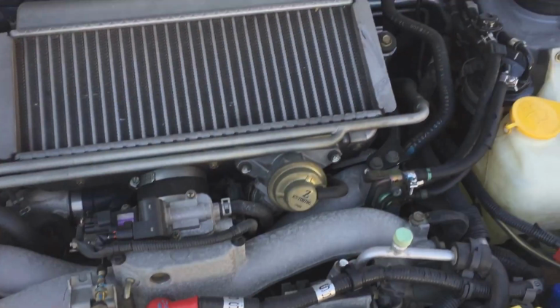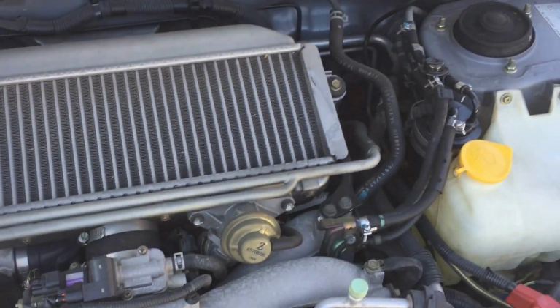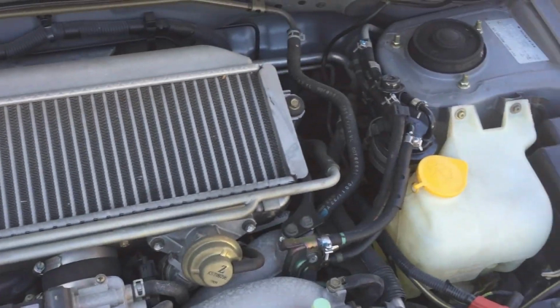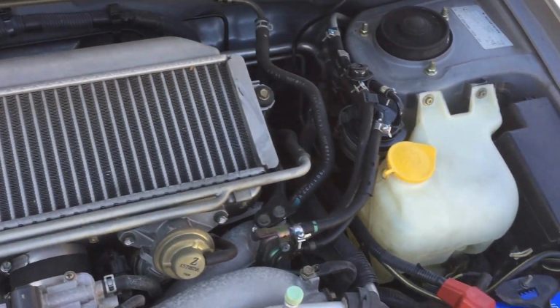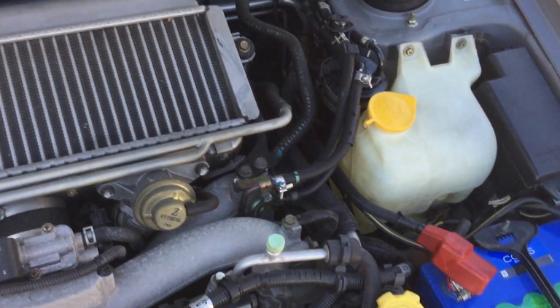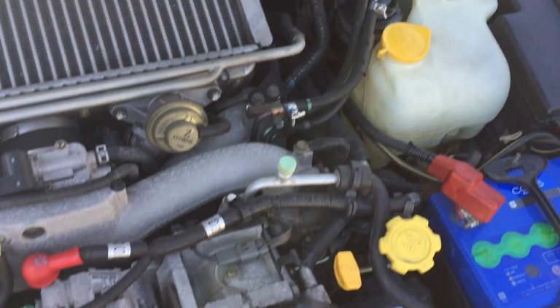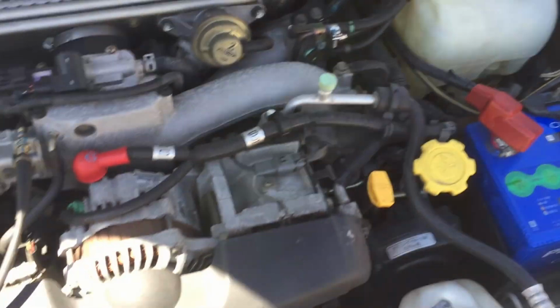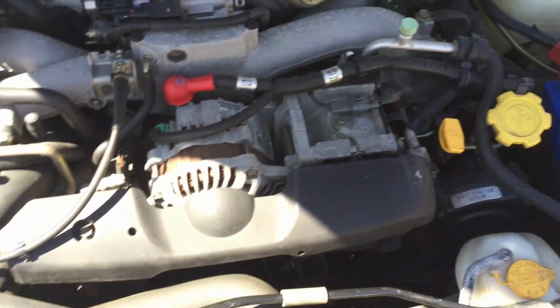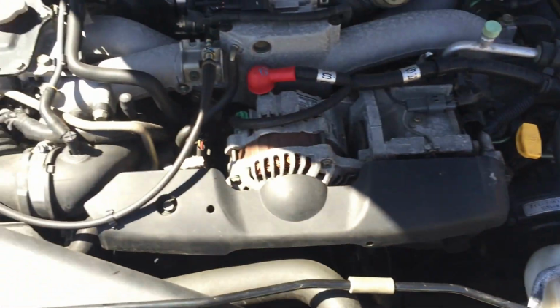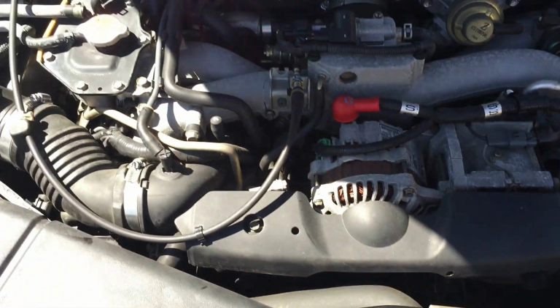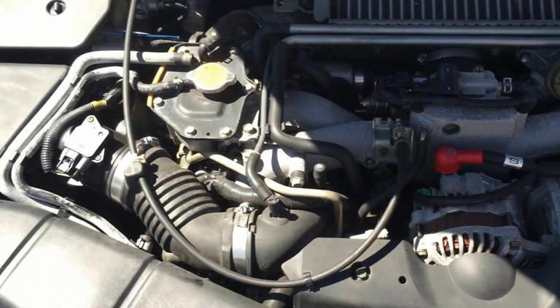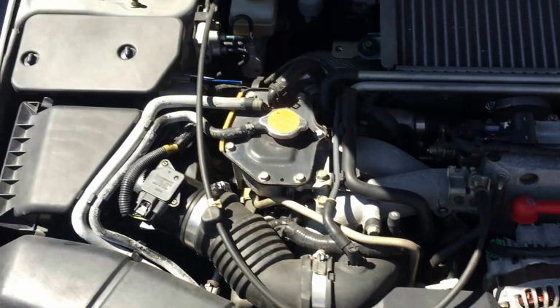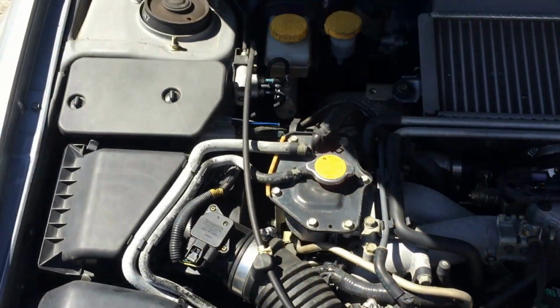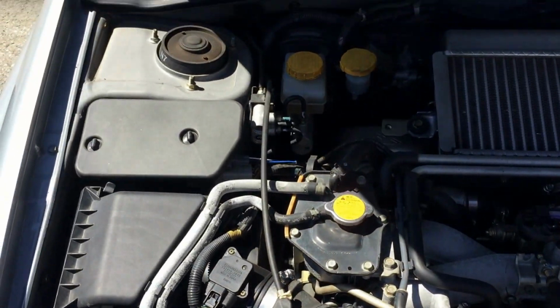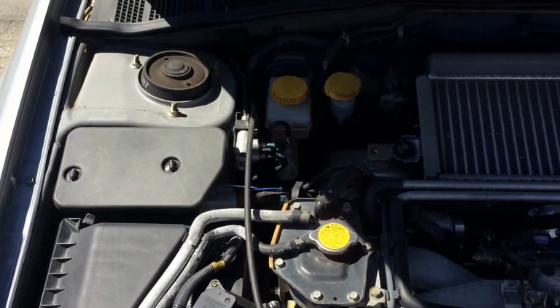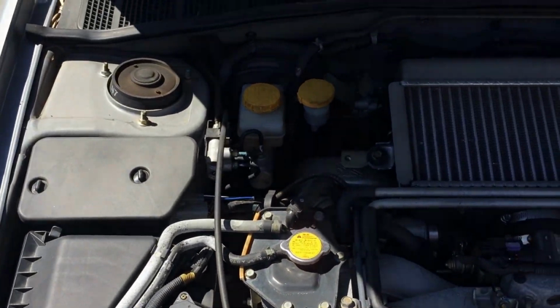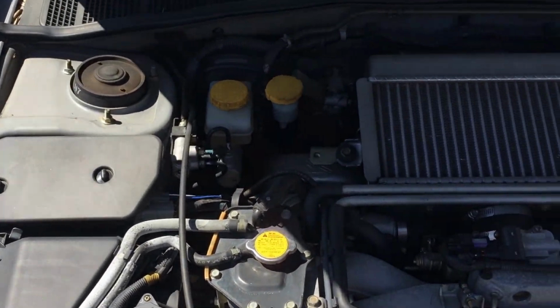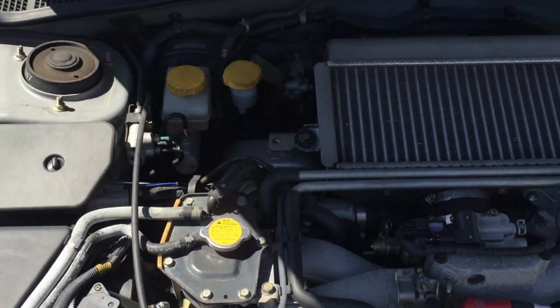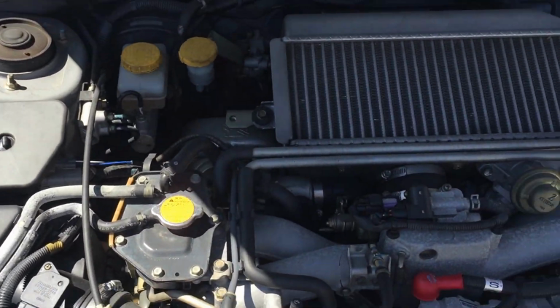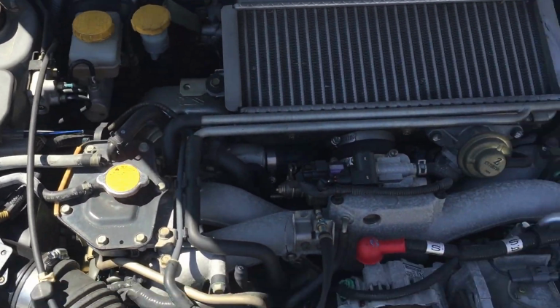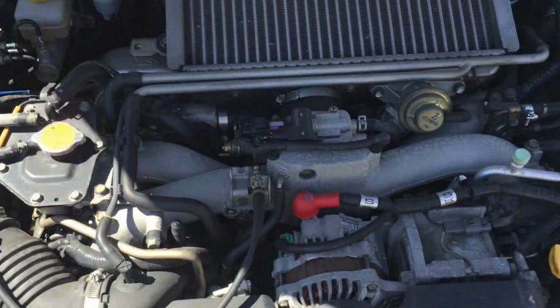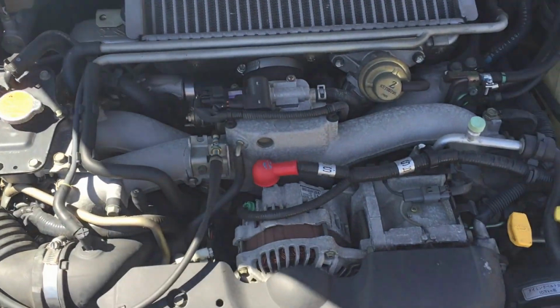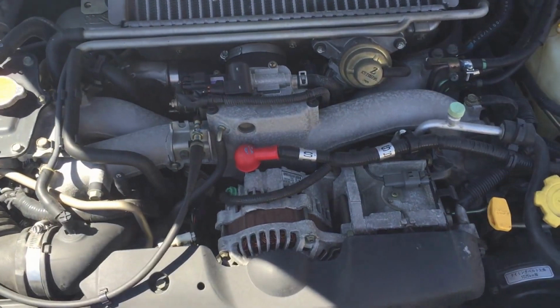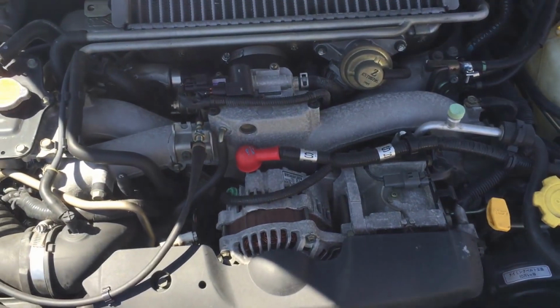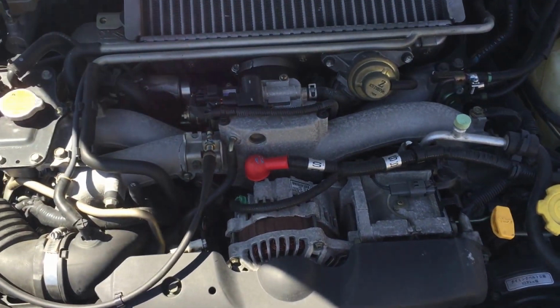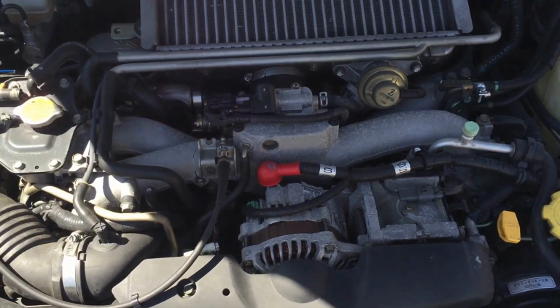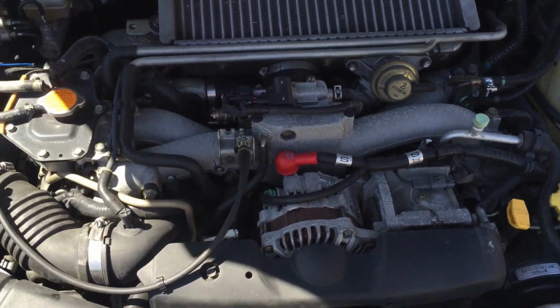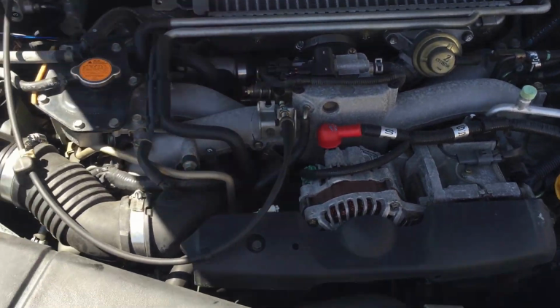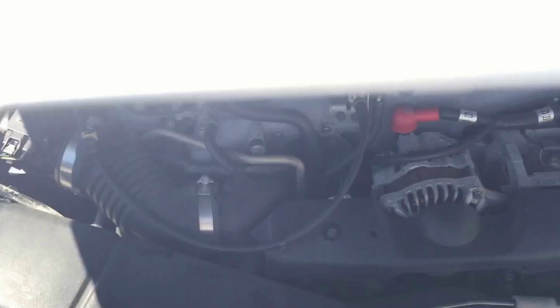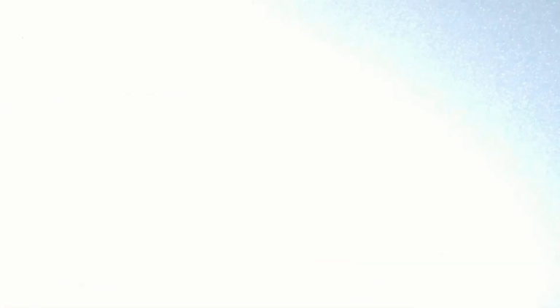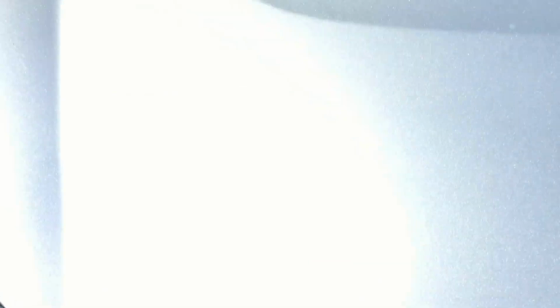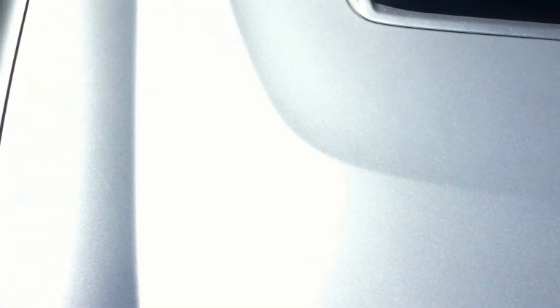Pretty clean engine — pretty much everything is stock. No weird sounds — very nice.